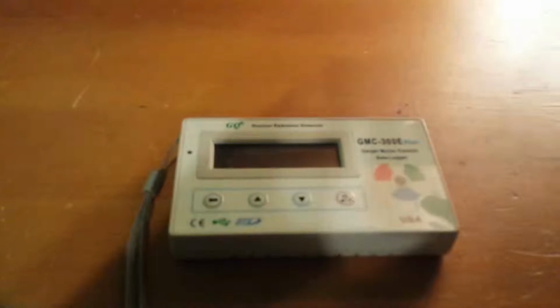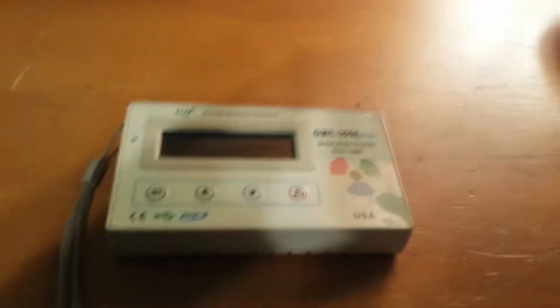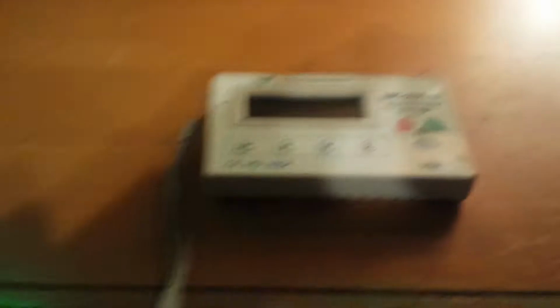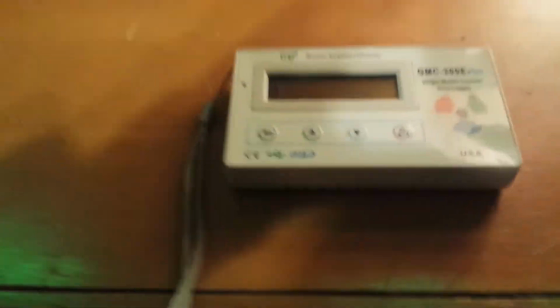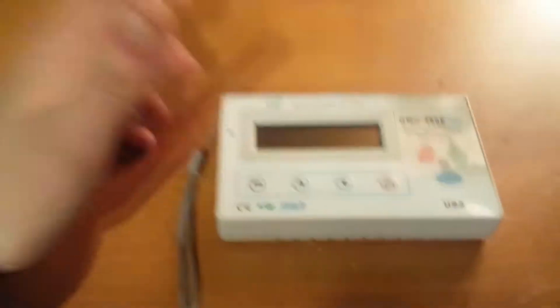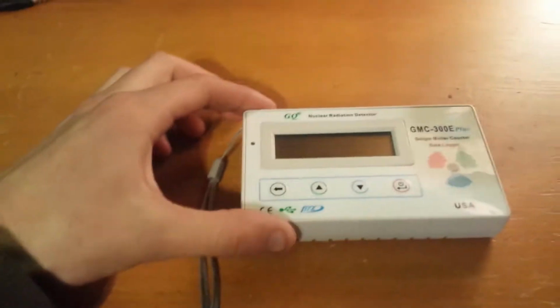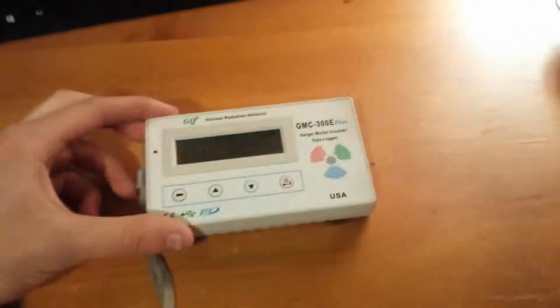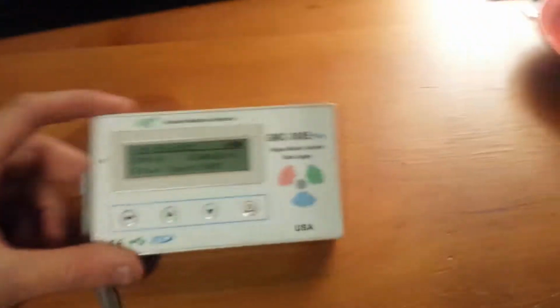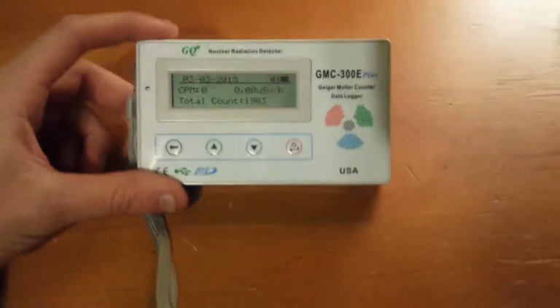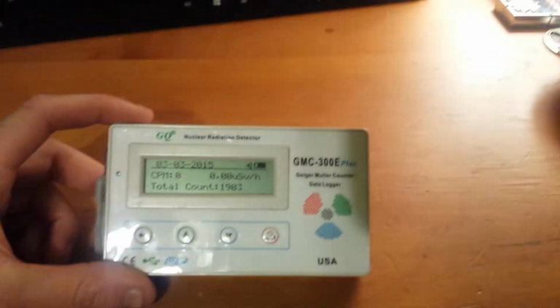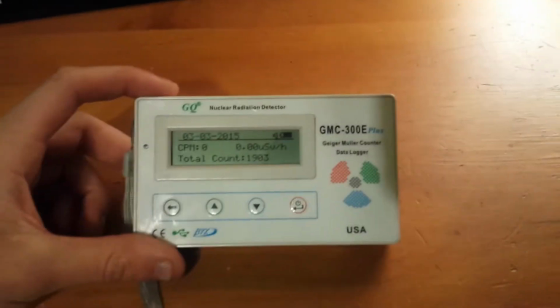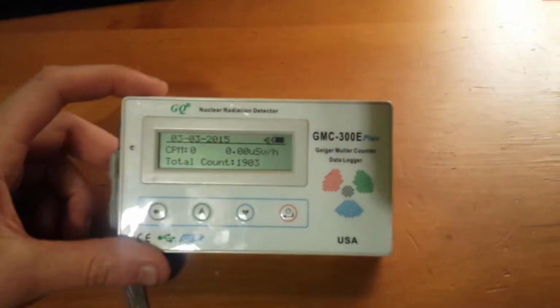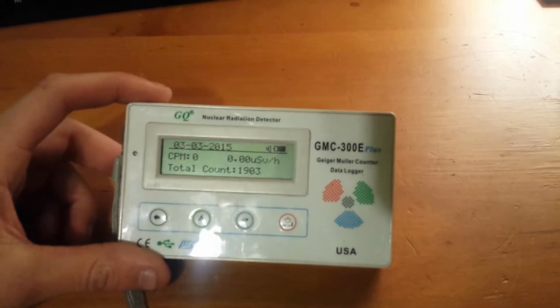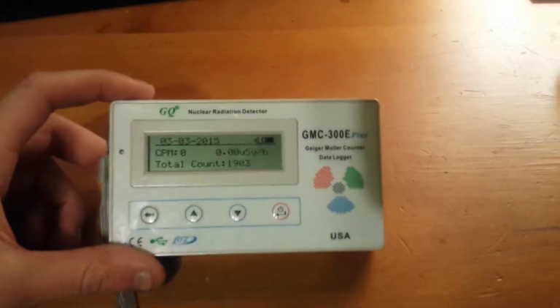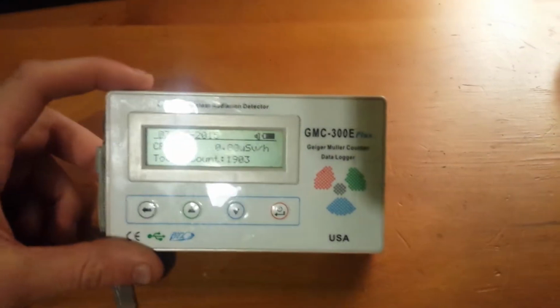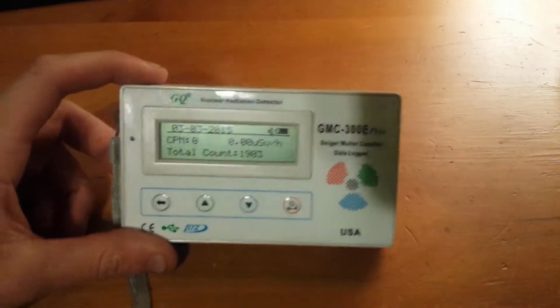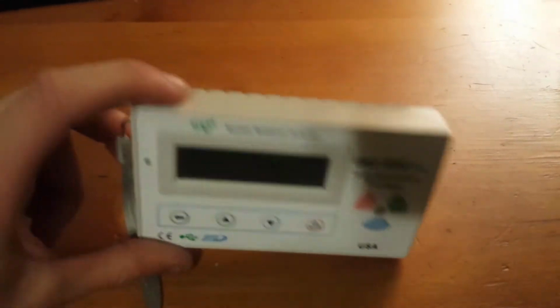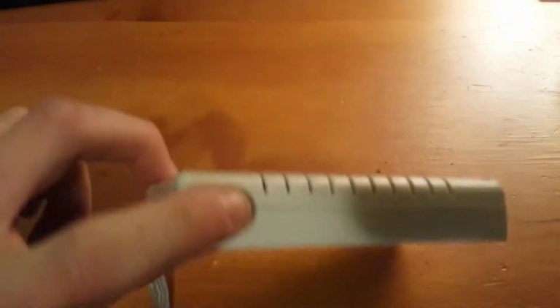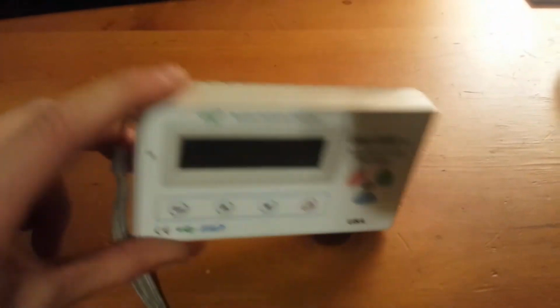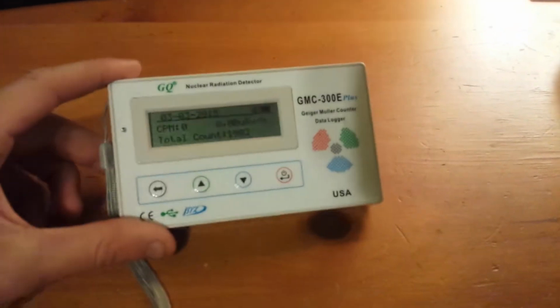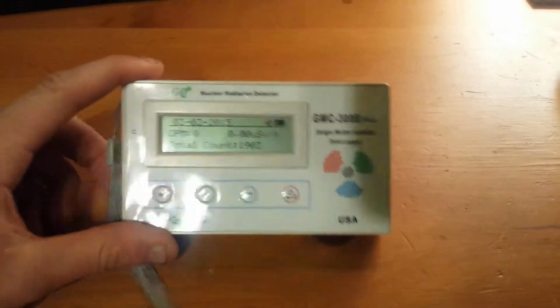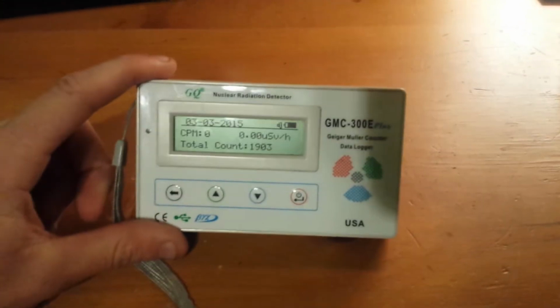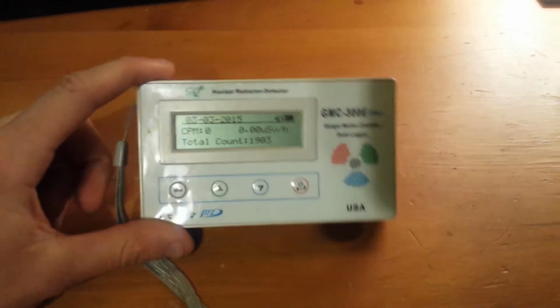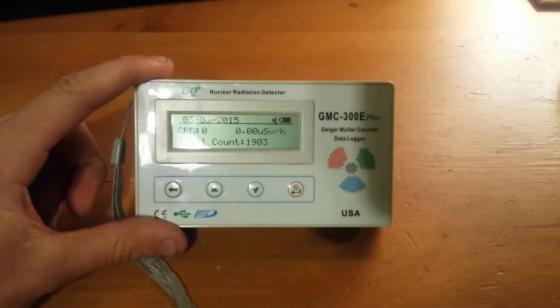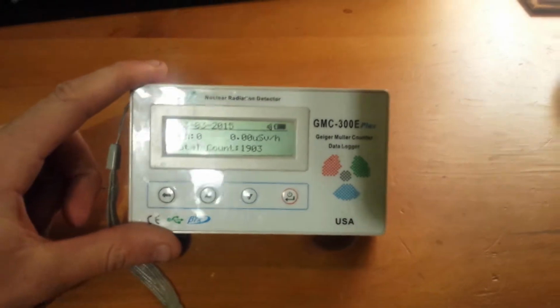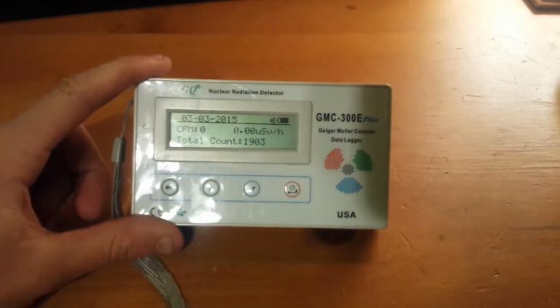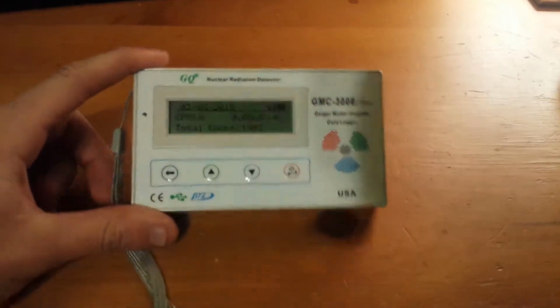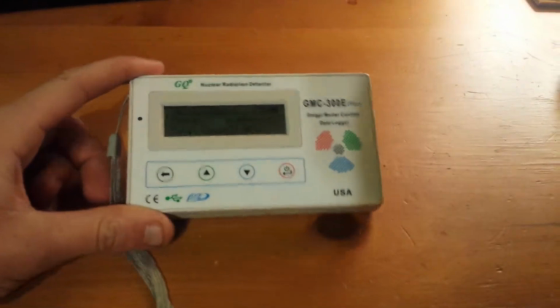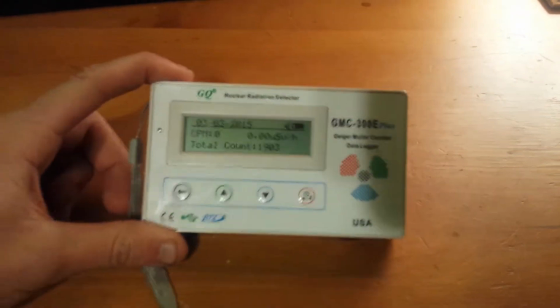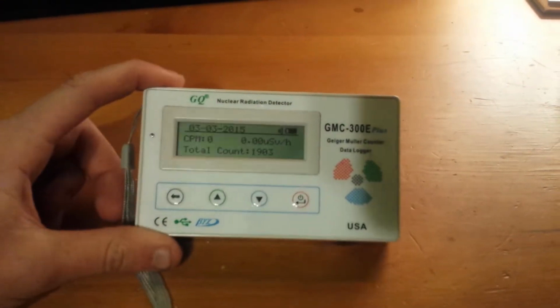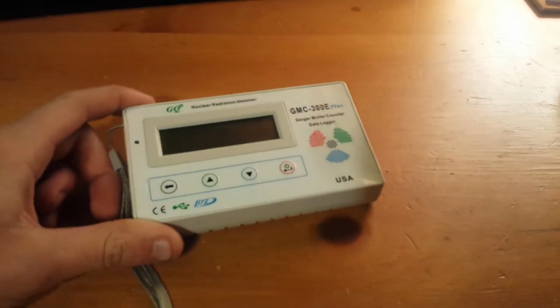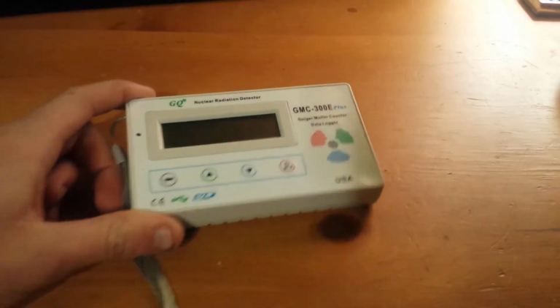Back to the GMC-300E. I'm going to show you a little bit of a disclaimer about this little guy. I claimed it was a good item, and it is. So, what's wrong with it?